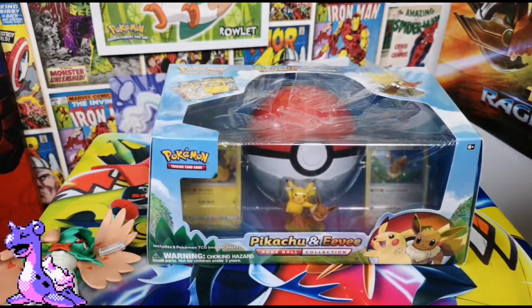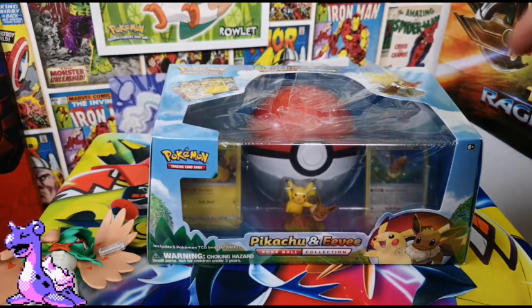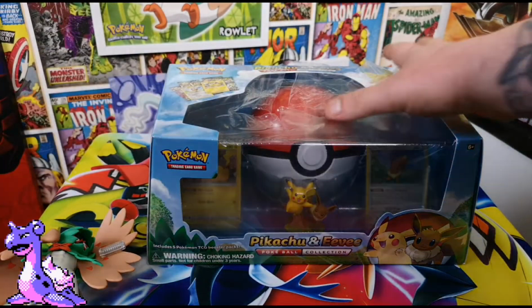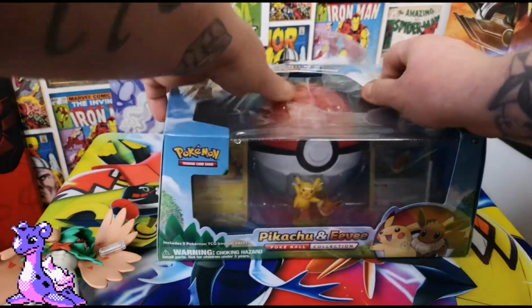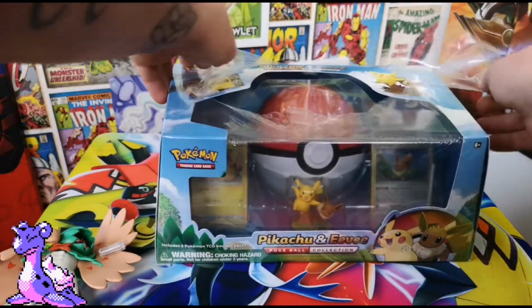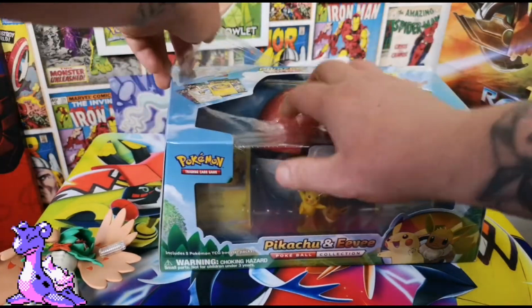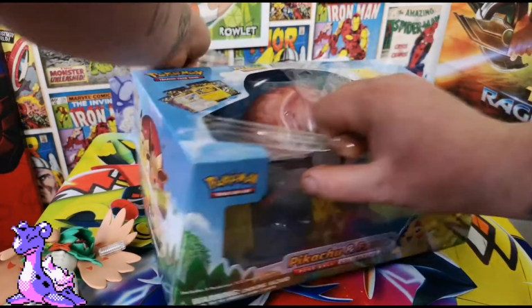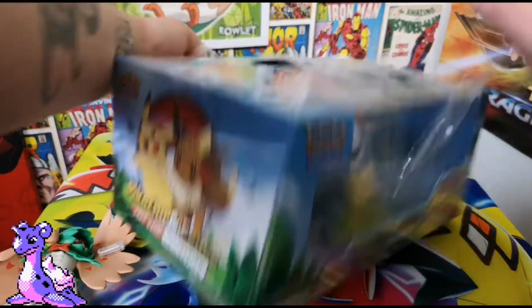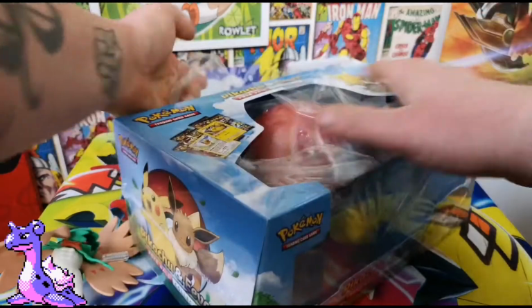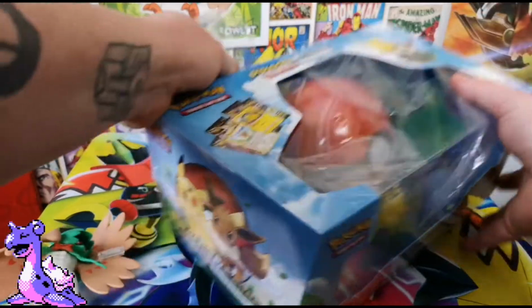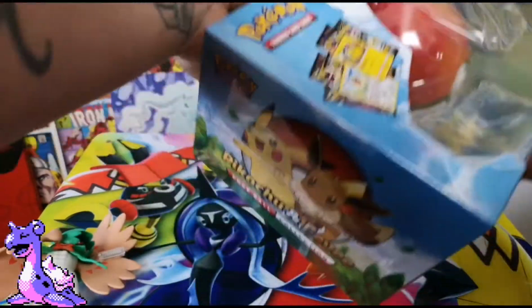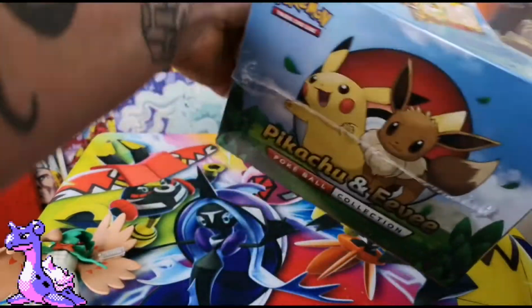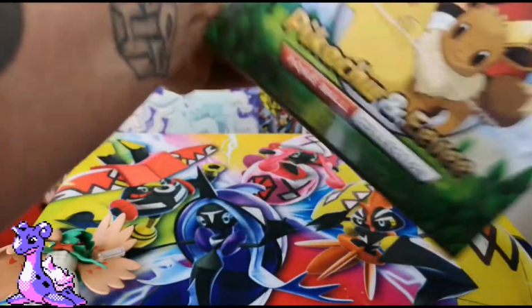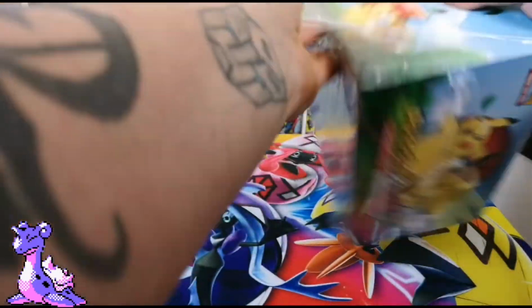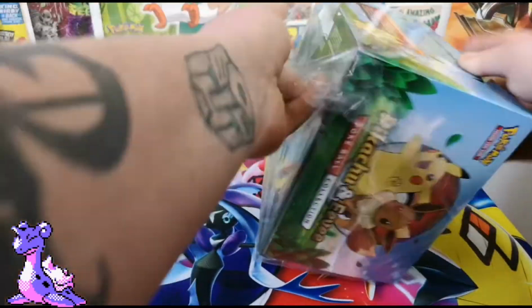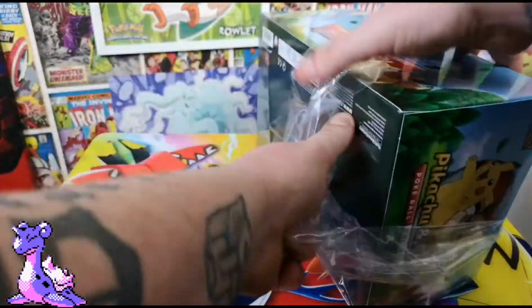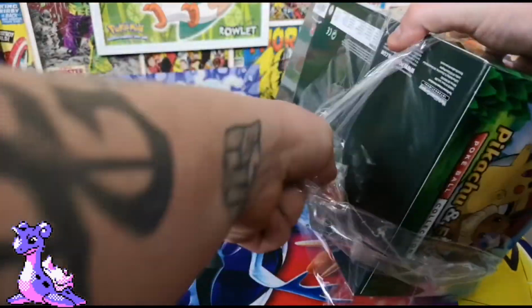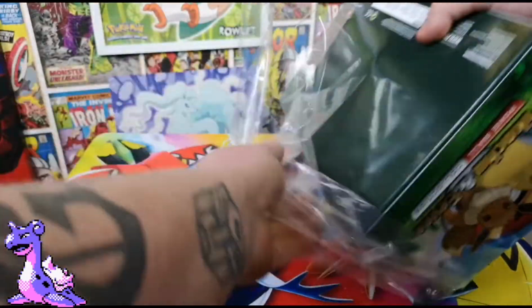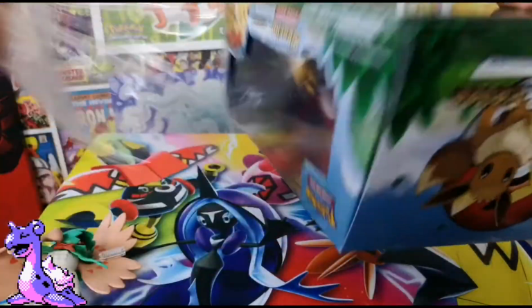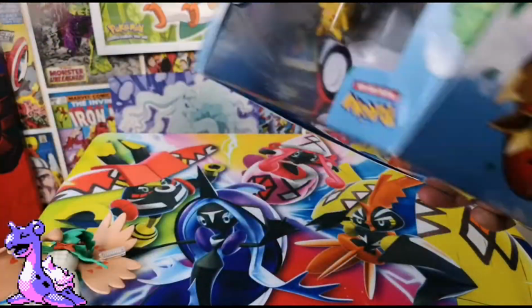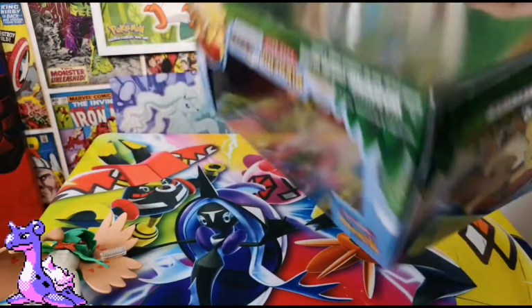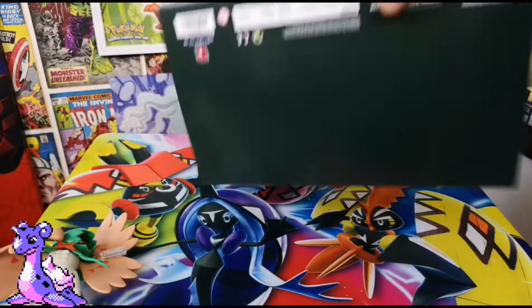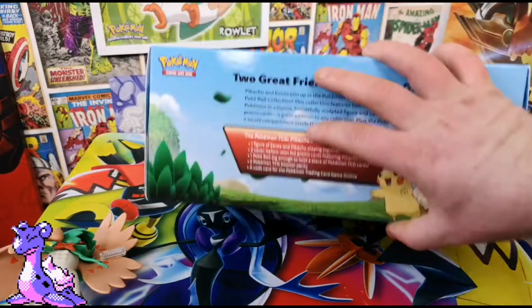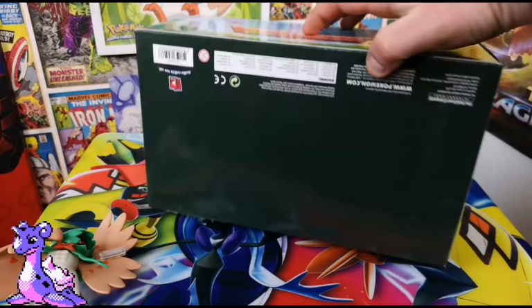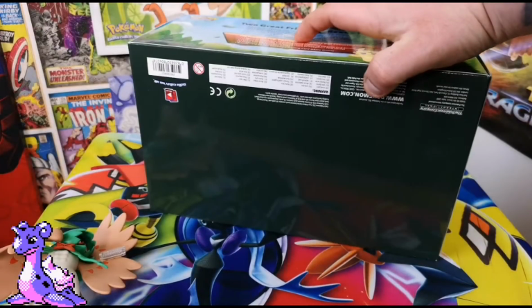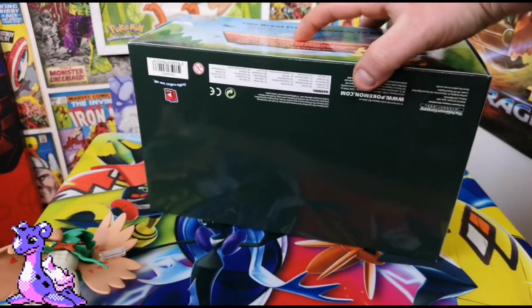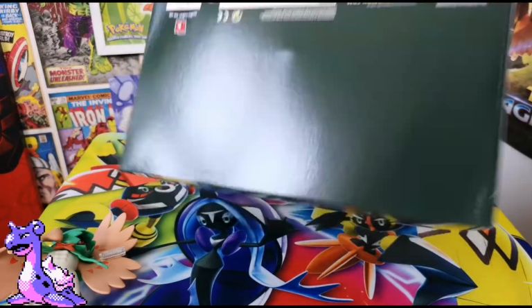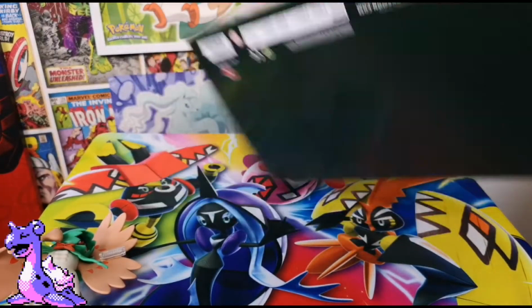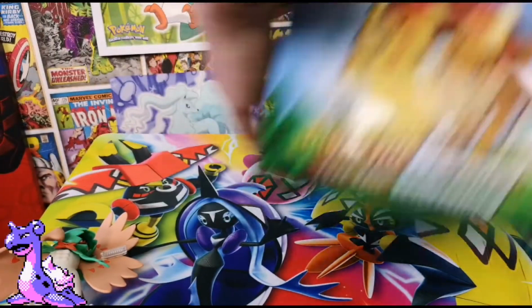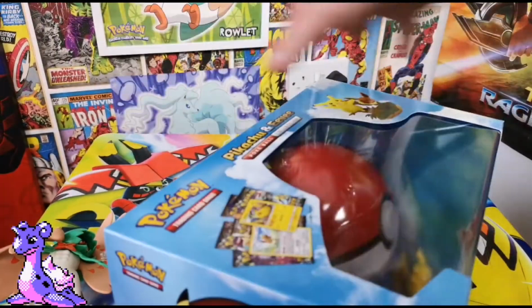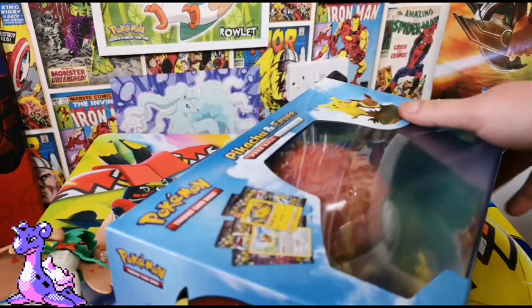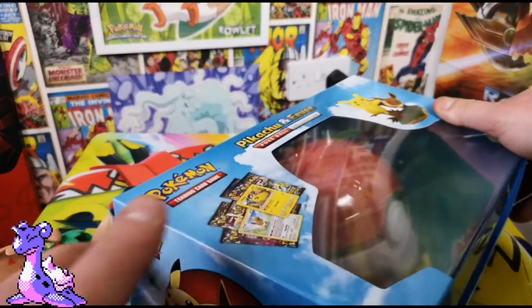This box seems to have a lot of plastic because I think we only get four TCG packets inside it. That's just a sheer load of green - my favorite color to be fair.